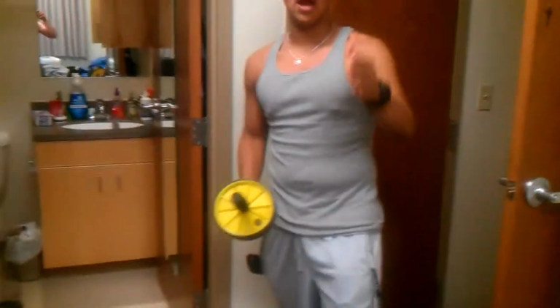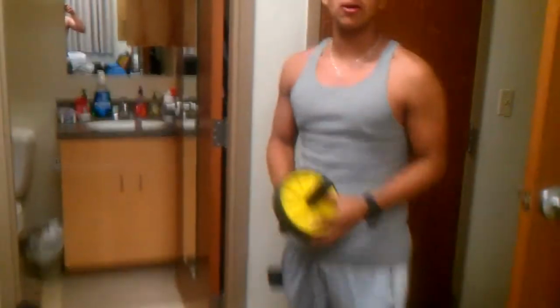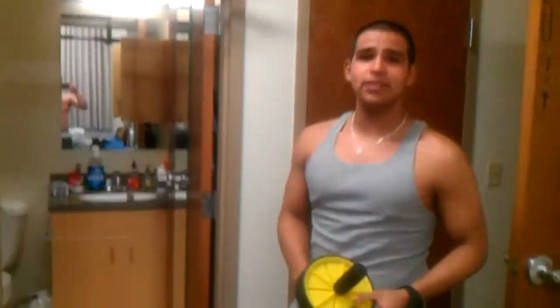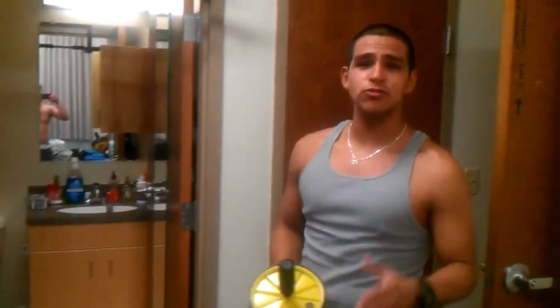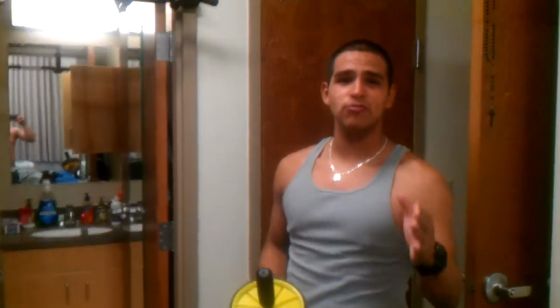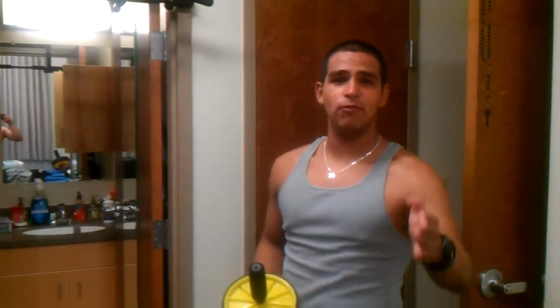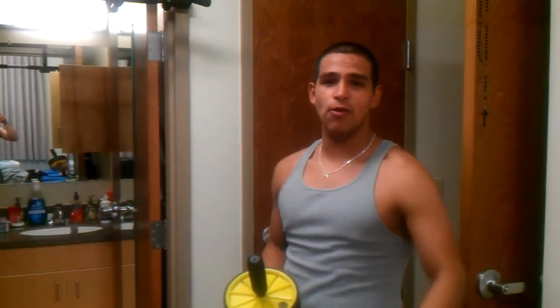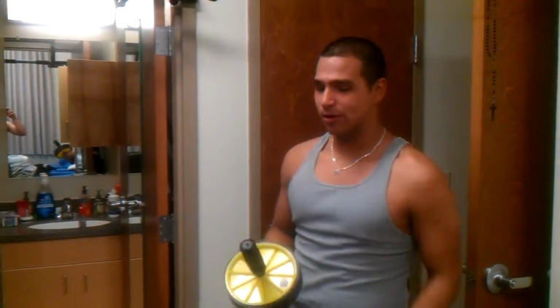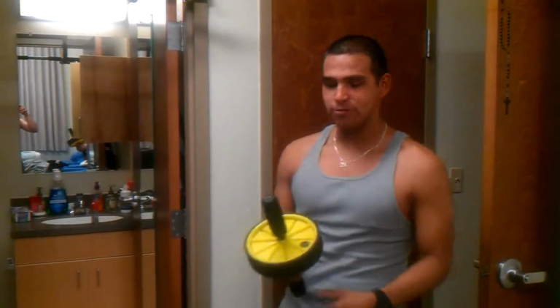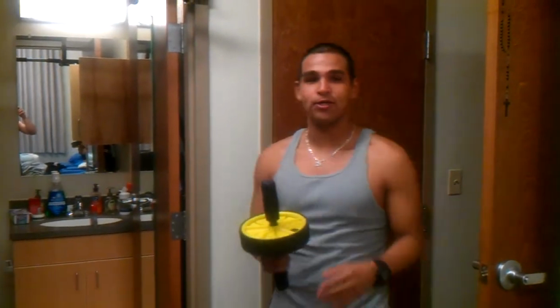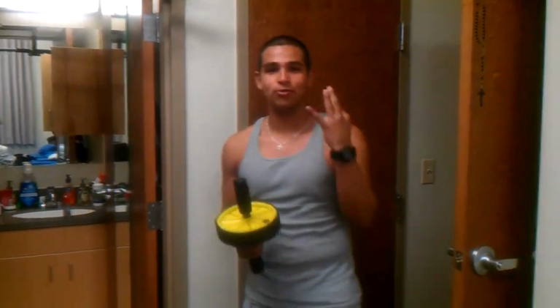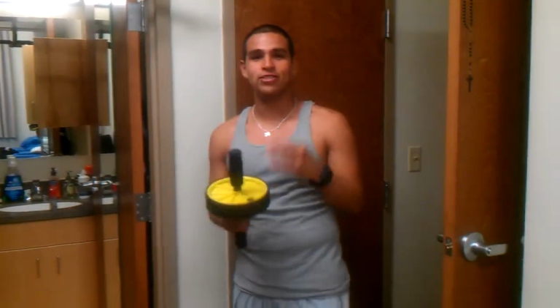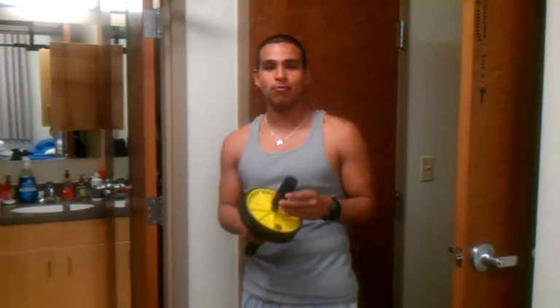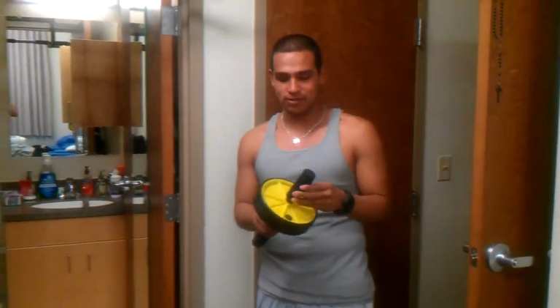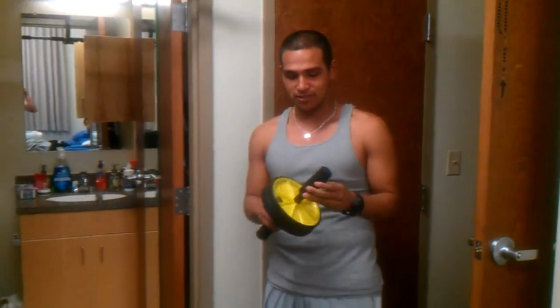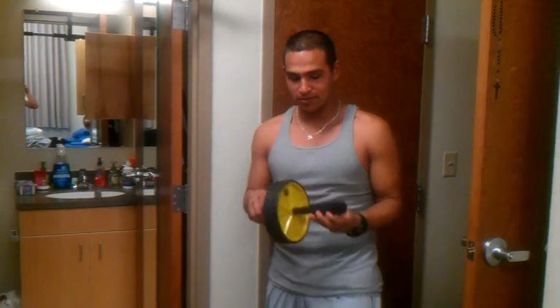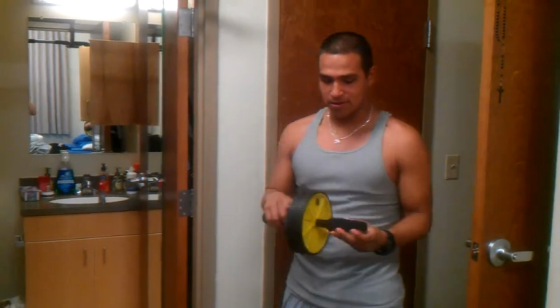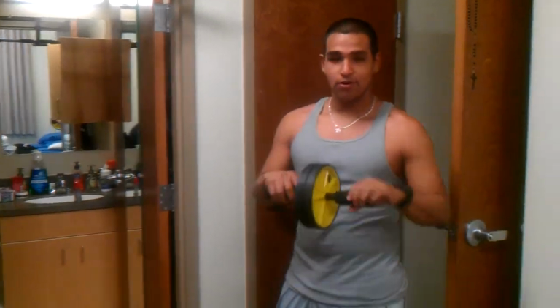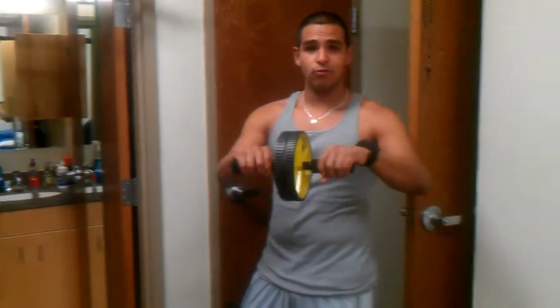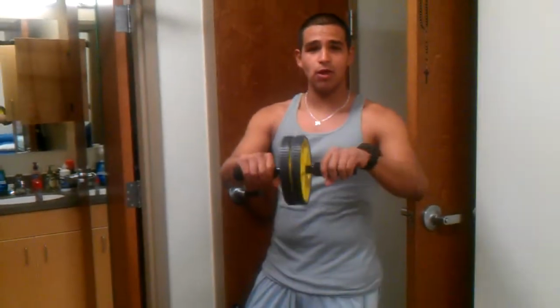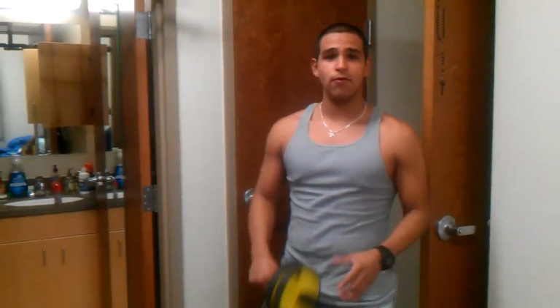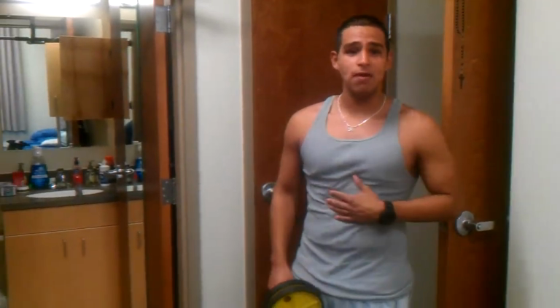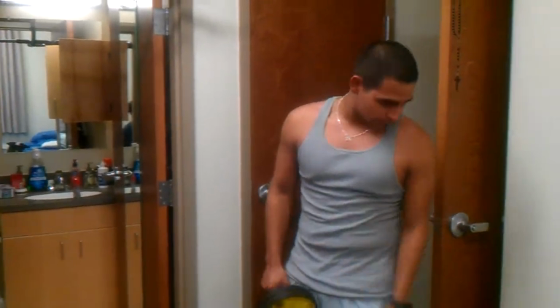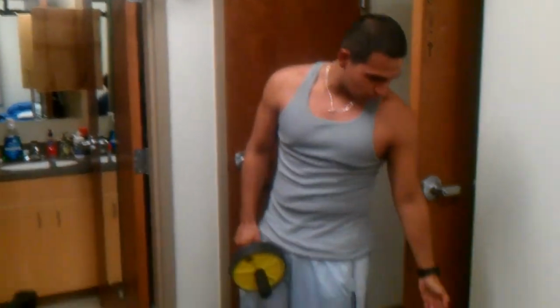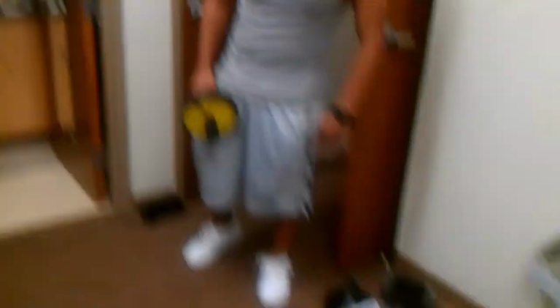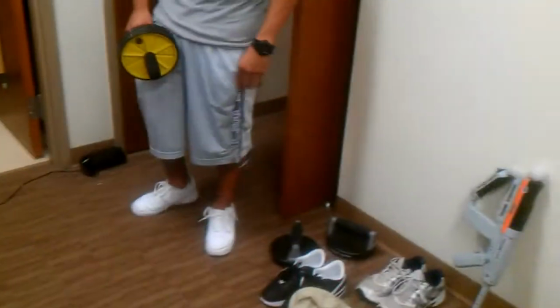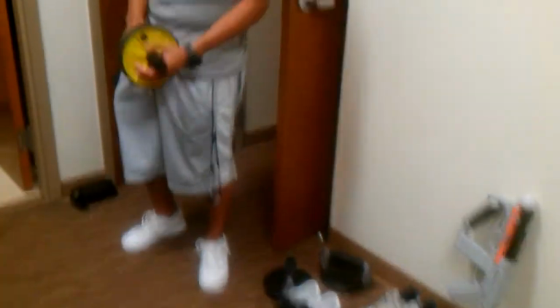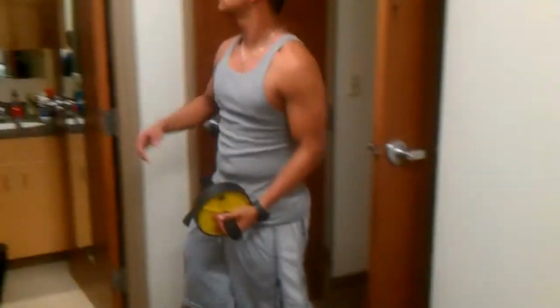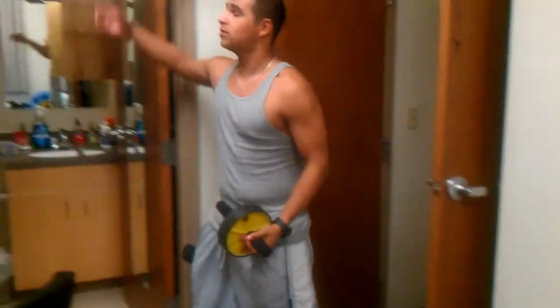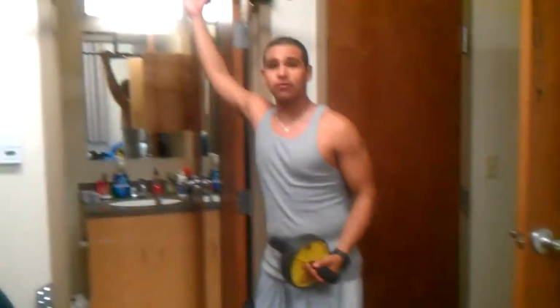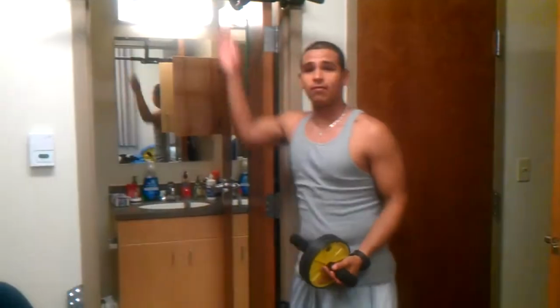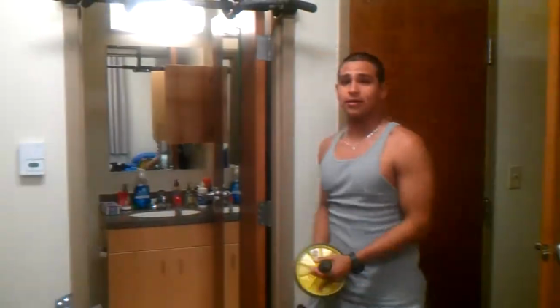Hi everybody. This is Strength Training 101. We're going to demonstrate three simple exercises here: the roll up for abs, push up for your chest, and row for your back.